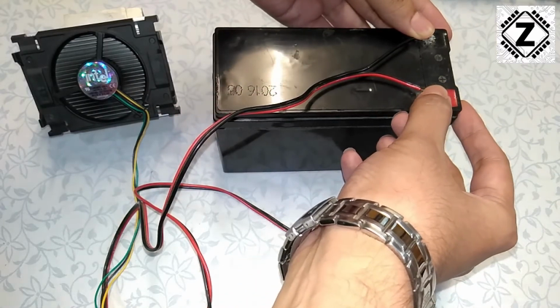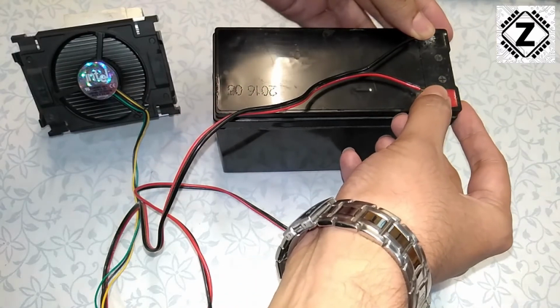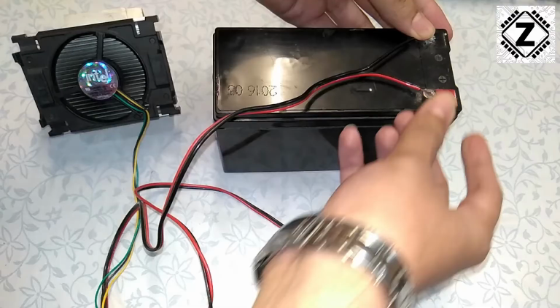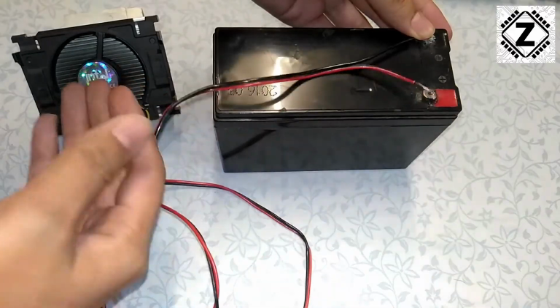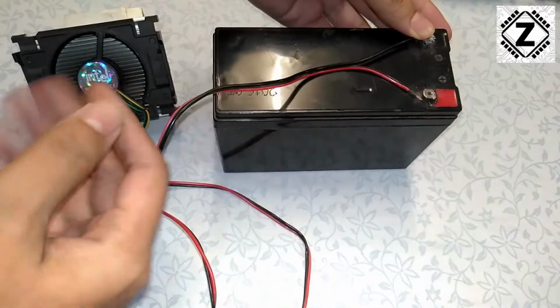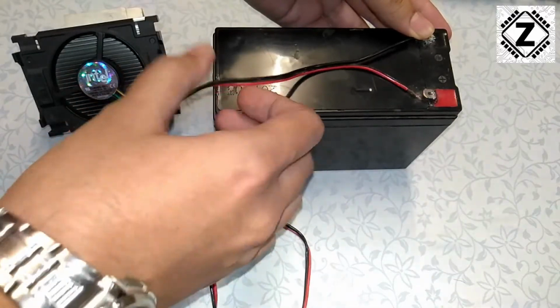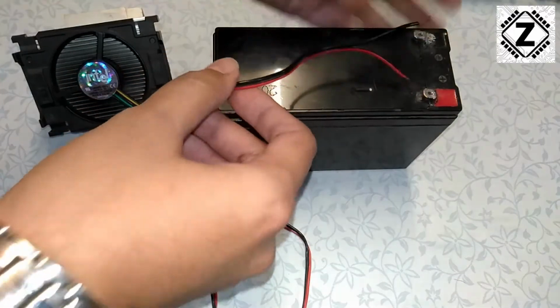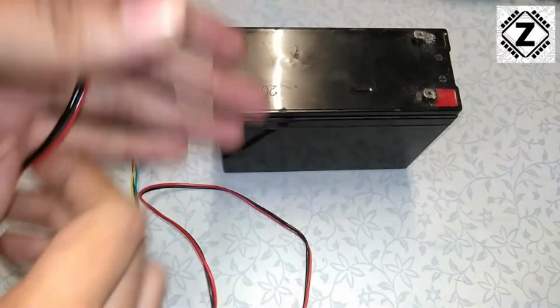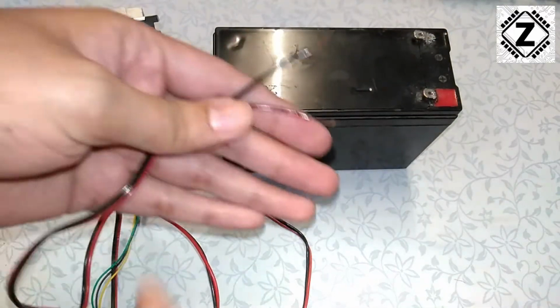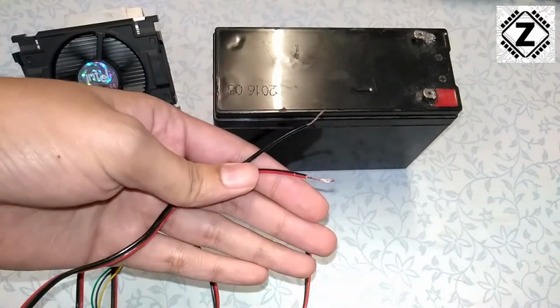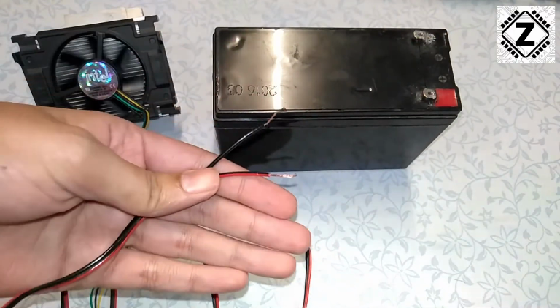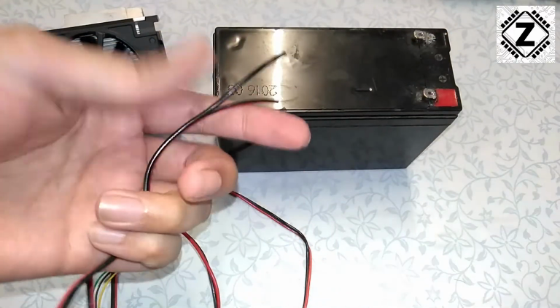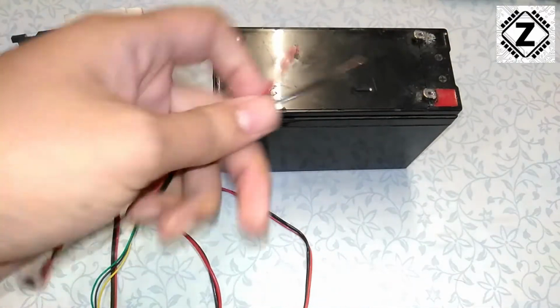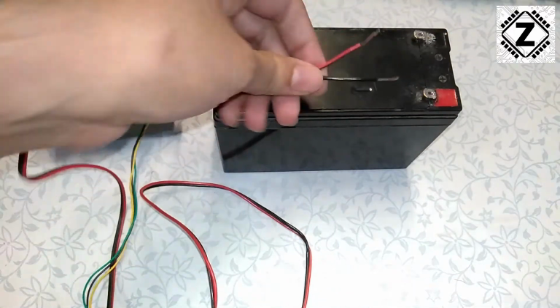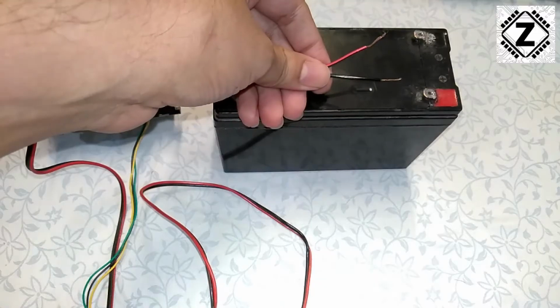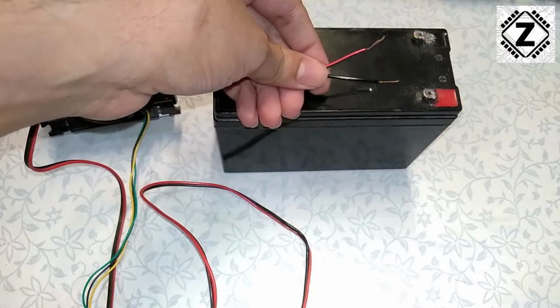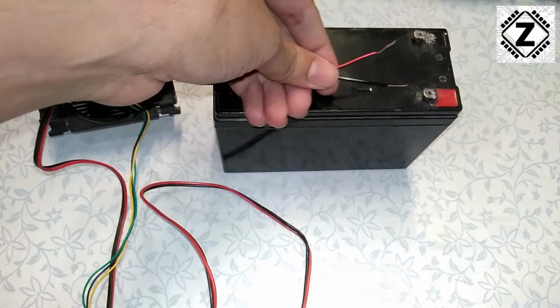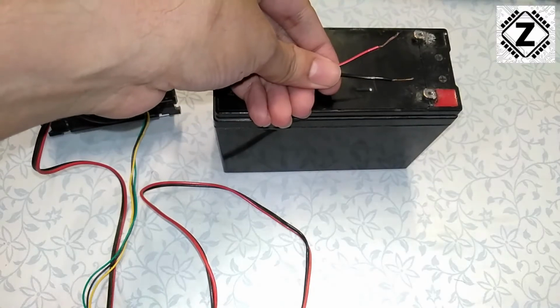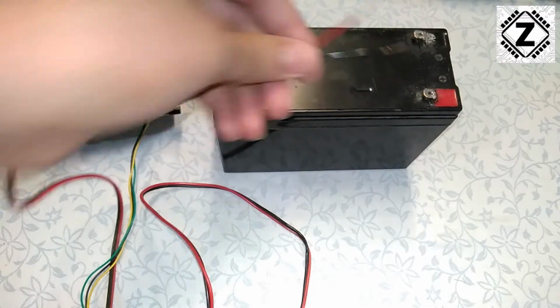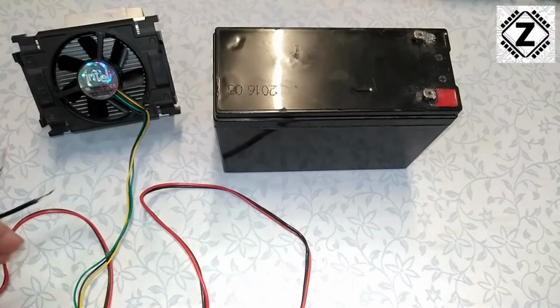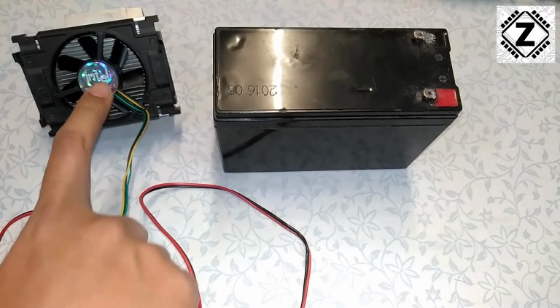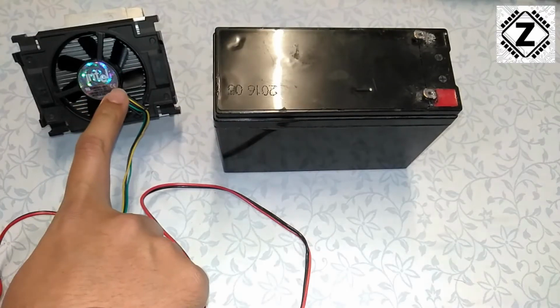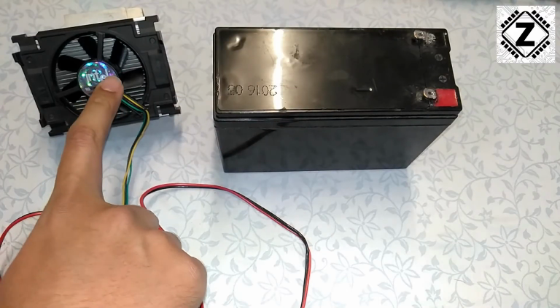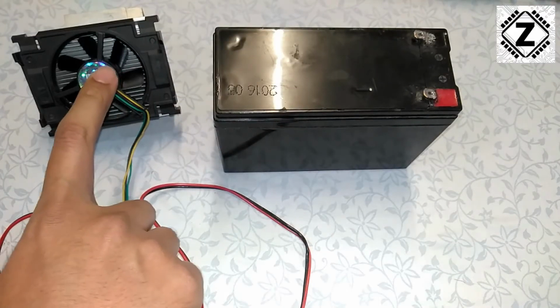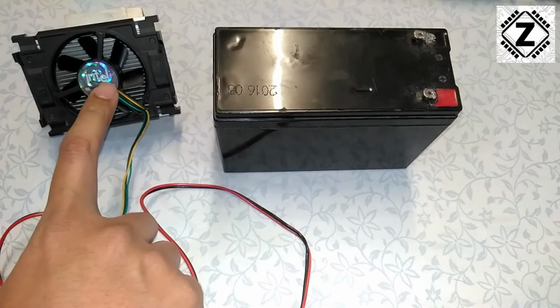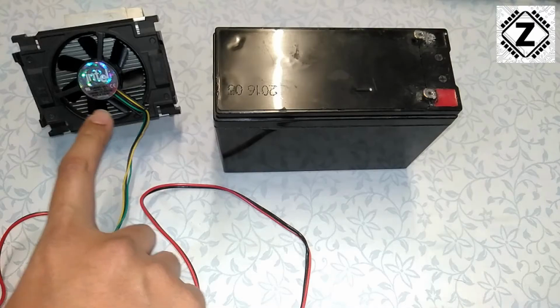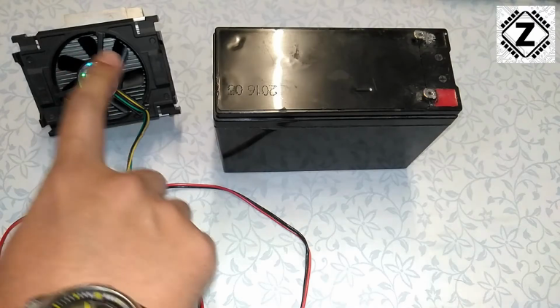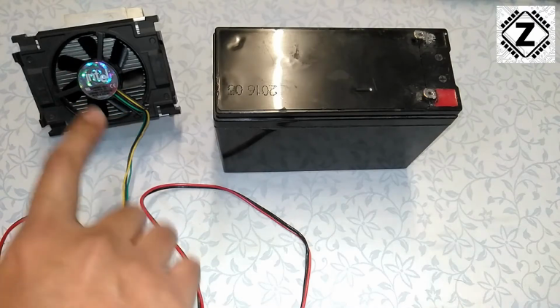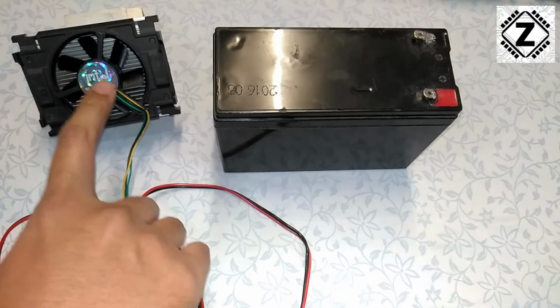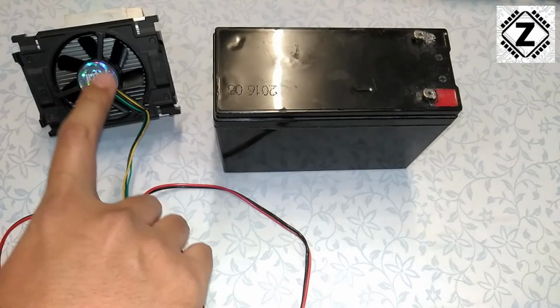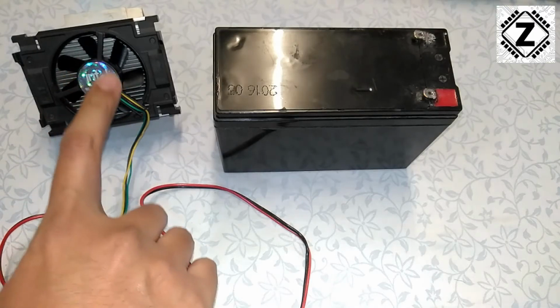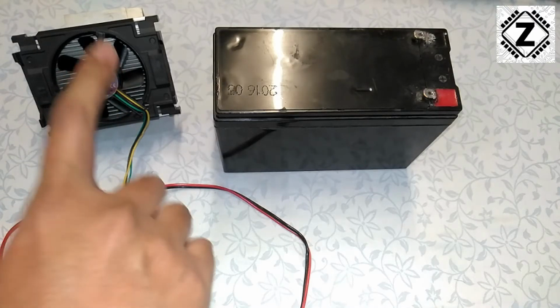We can see that the fan is working very nicely. Let me provide another tip: if you apply these wires in the wrong way, these fans being pretty sensitive, it is likely that they will get damaged.